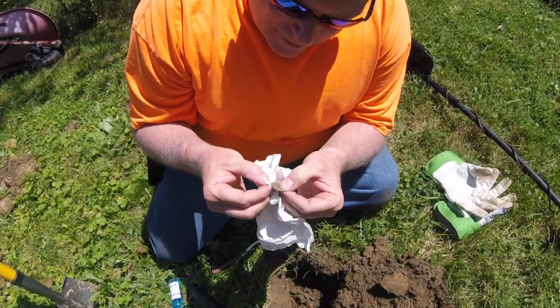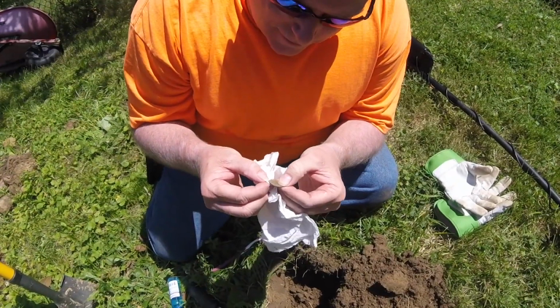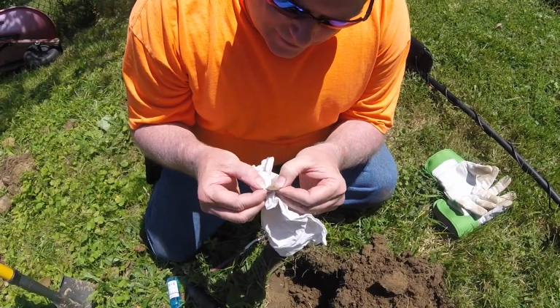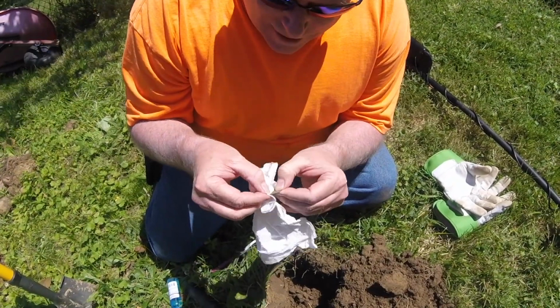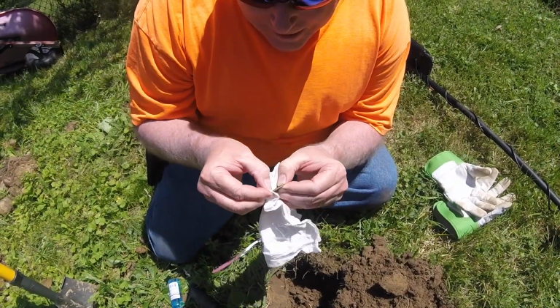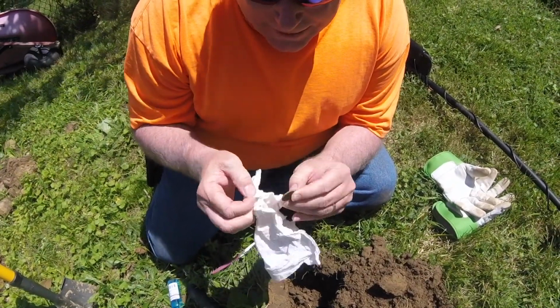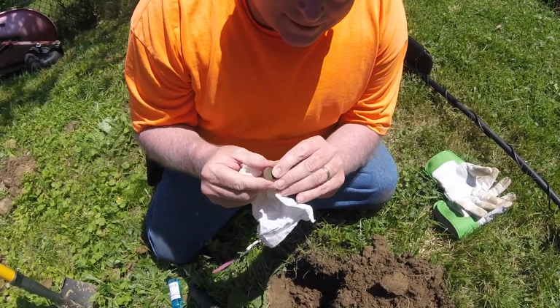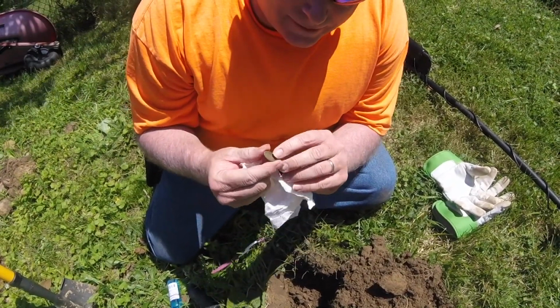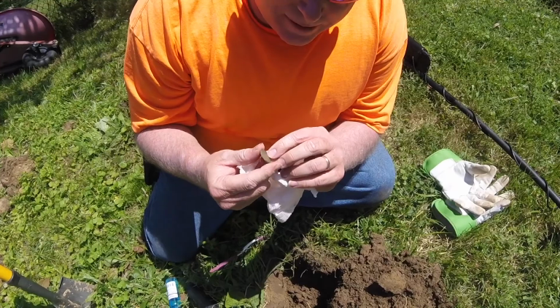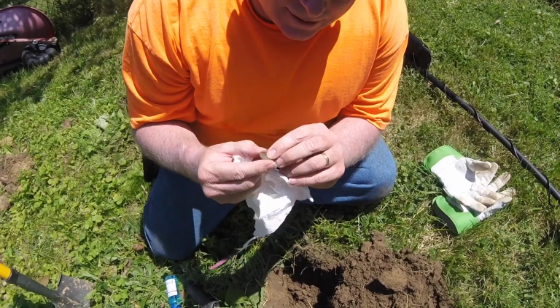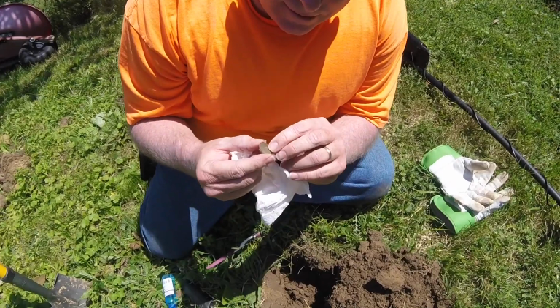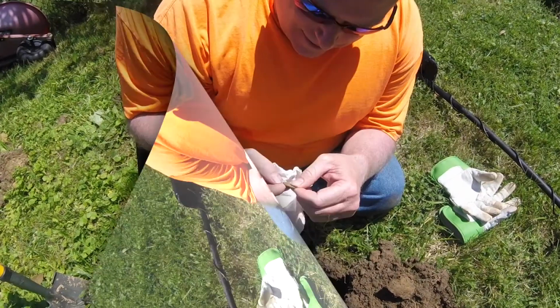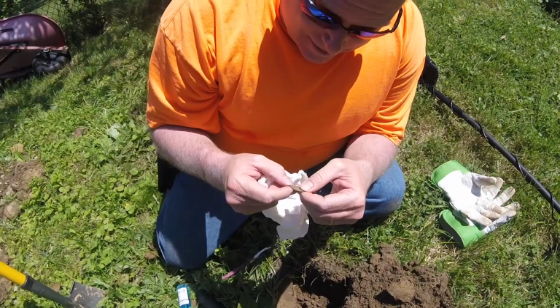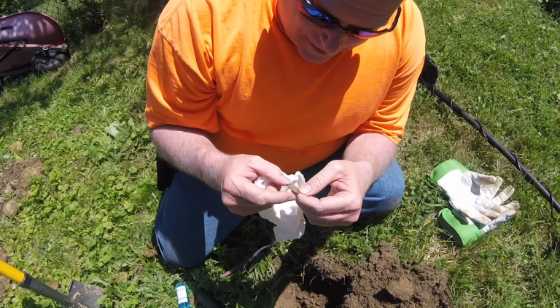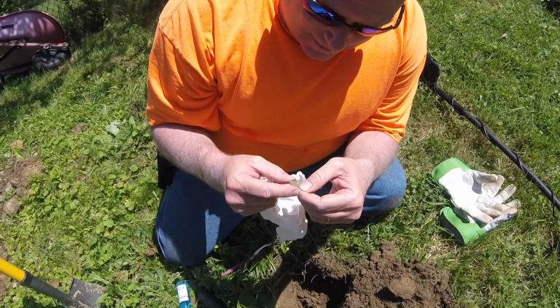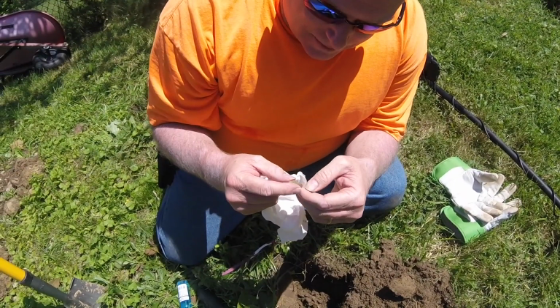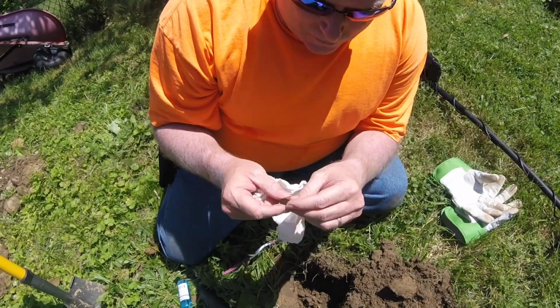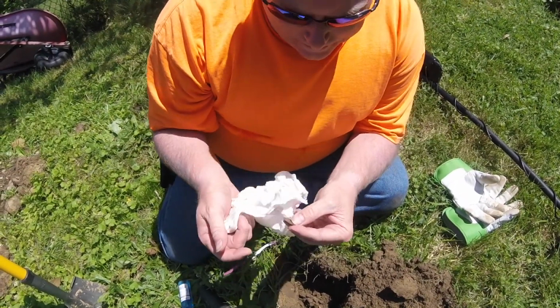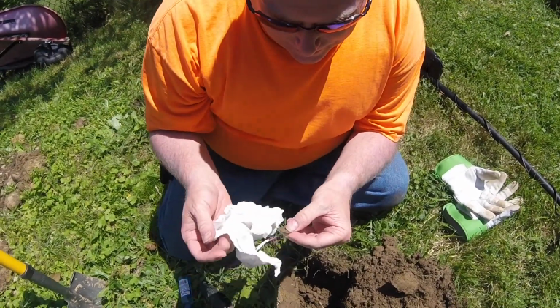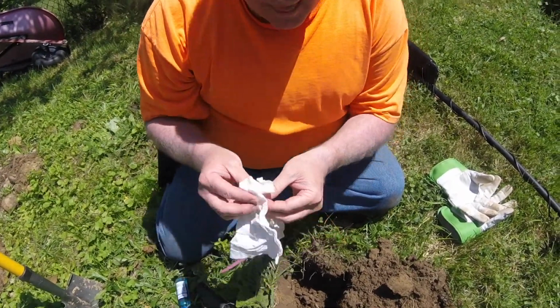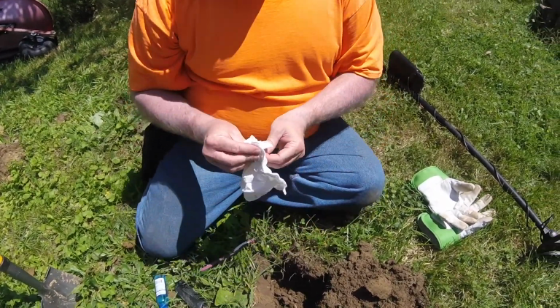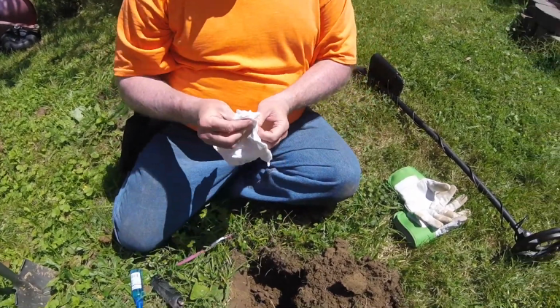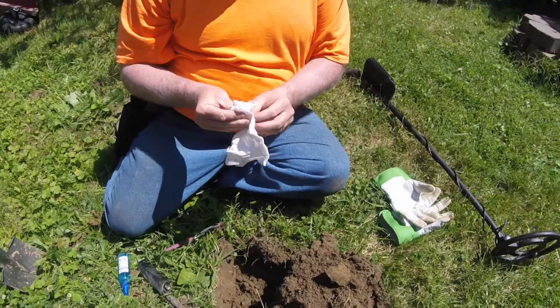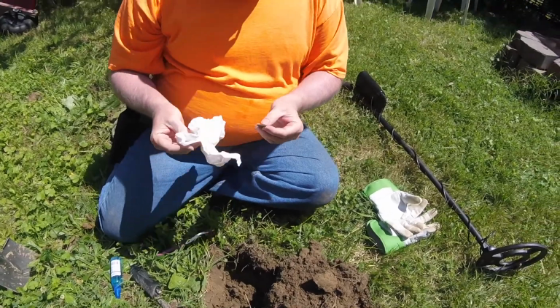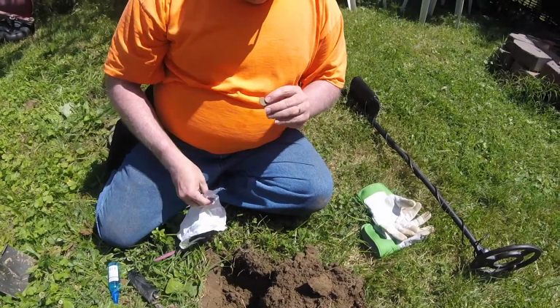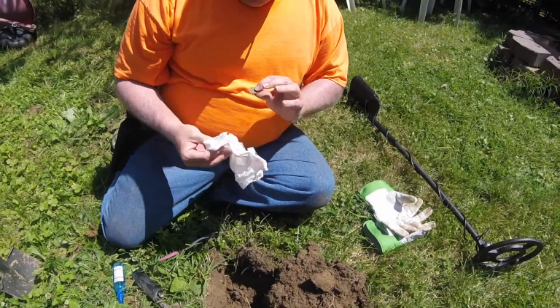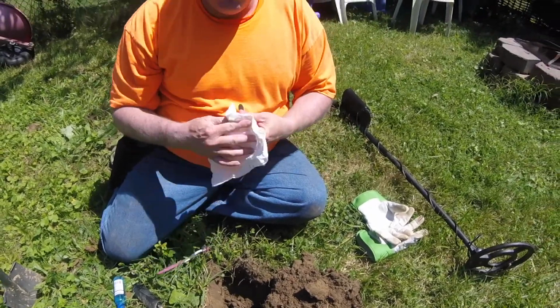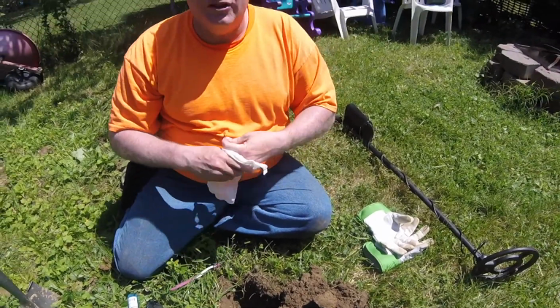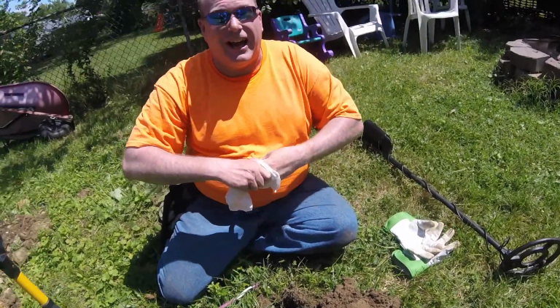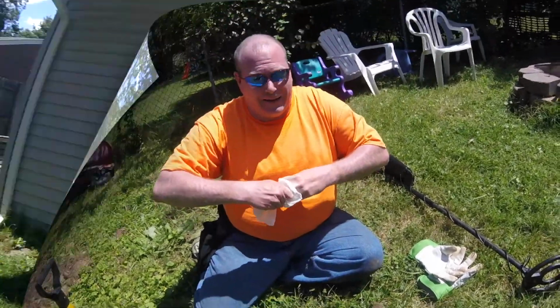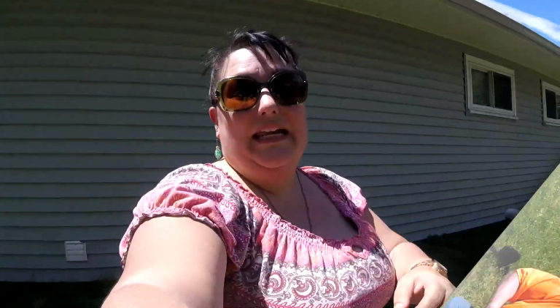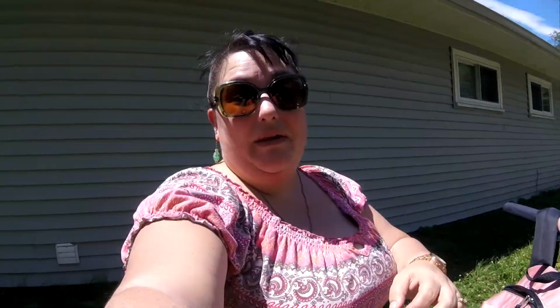Really green. I can't make out the date, but it's definitely a wheat penny. I can't make out the date — it's pretty worn. That's okay, I'm still excited. That's my first wheat penny! Woohoo! Good job! Yay, me!